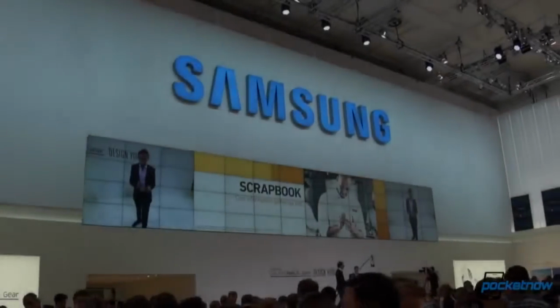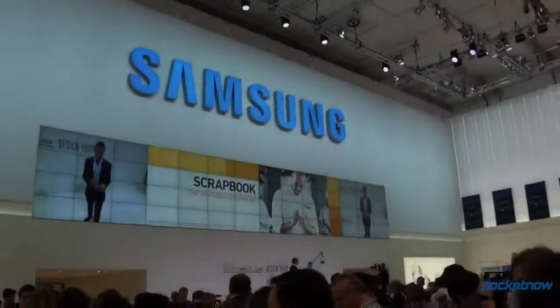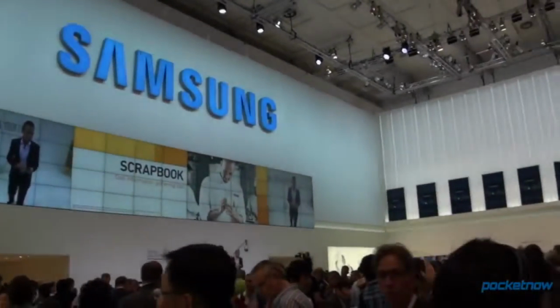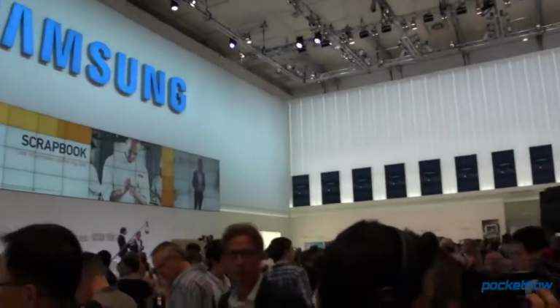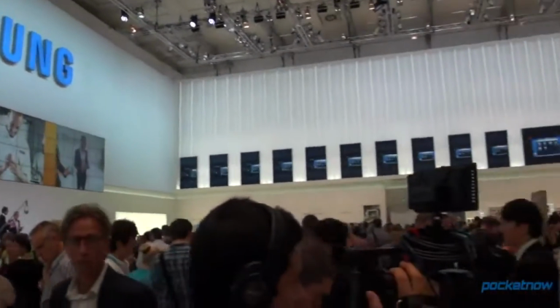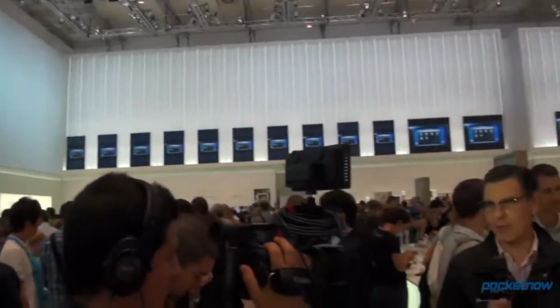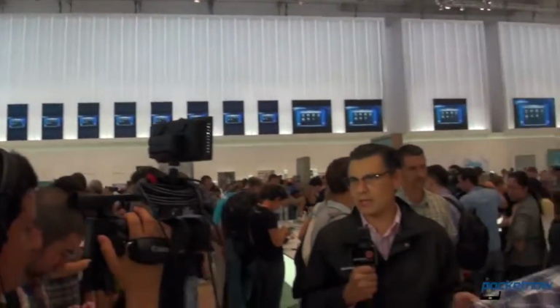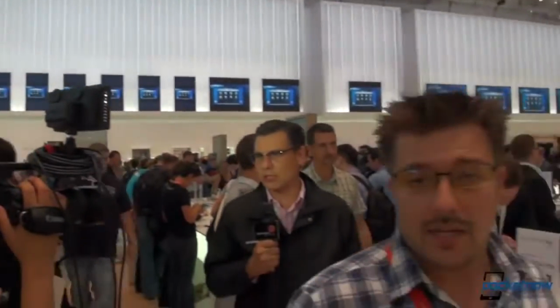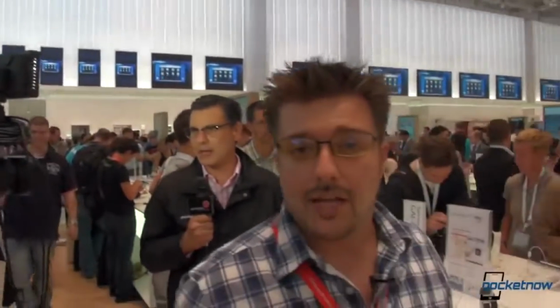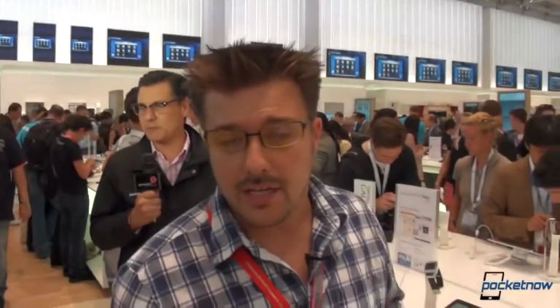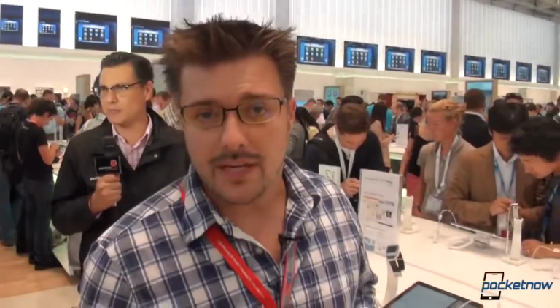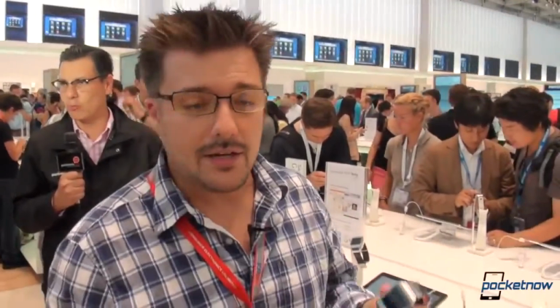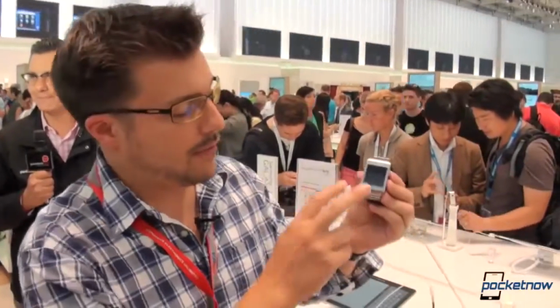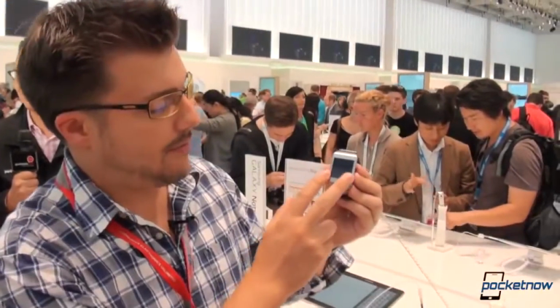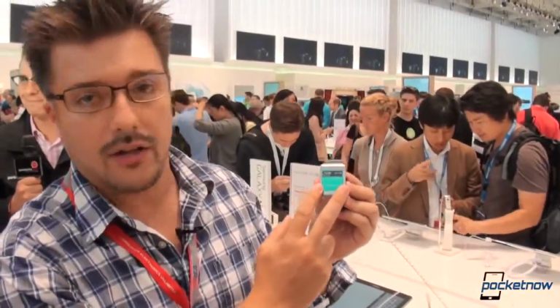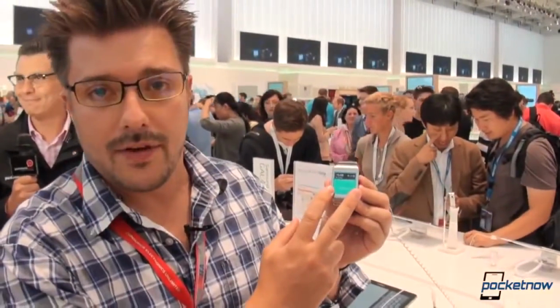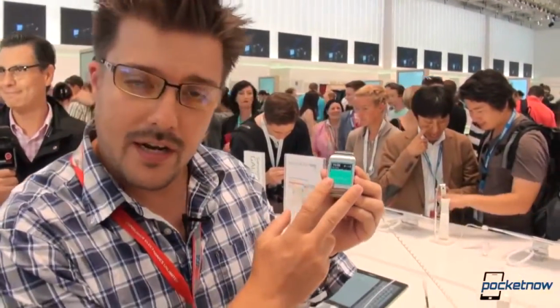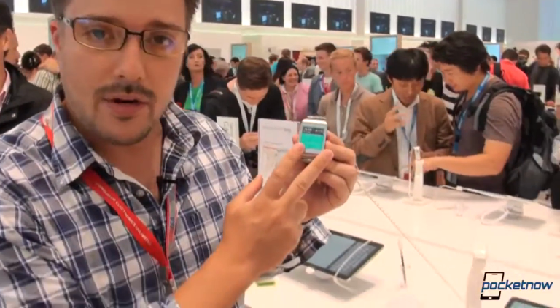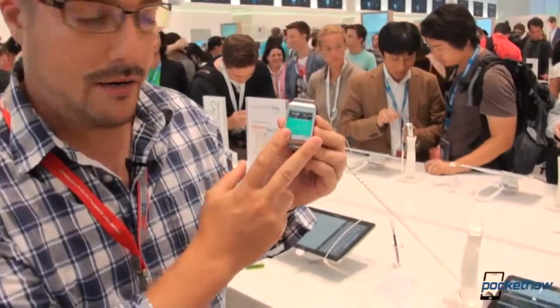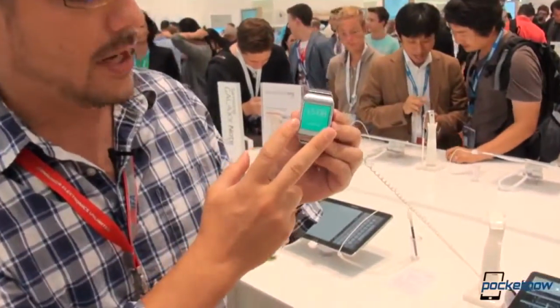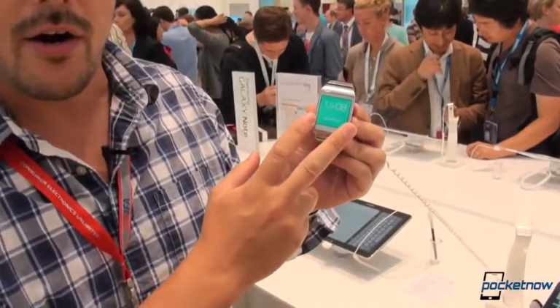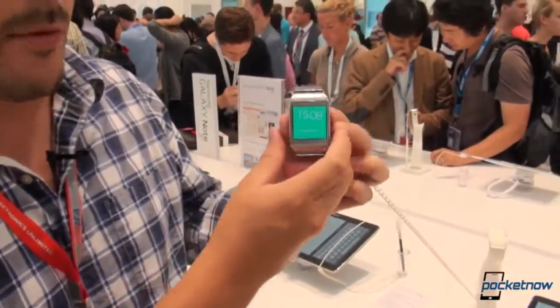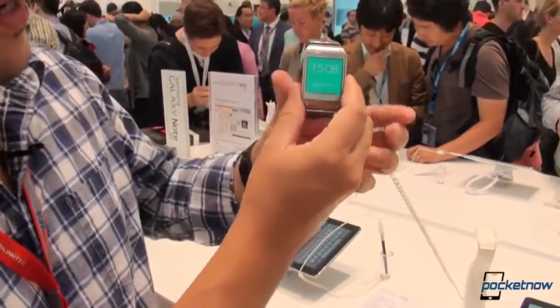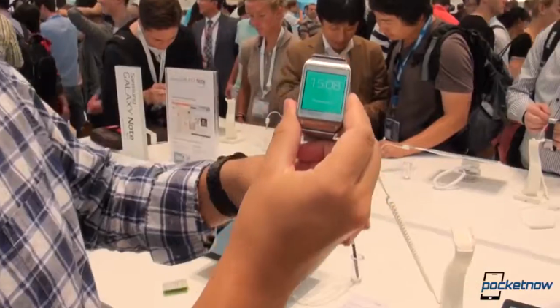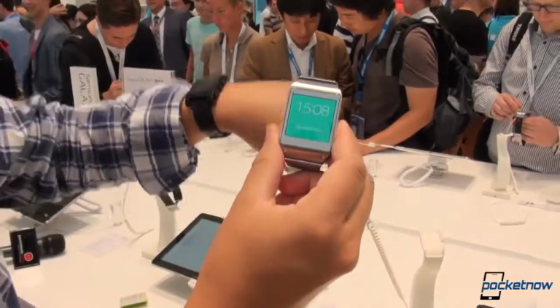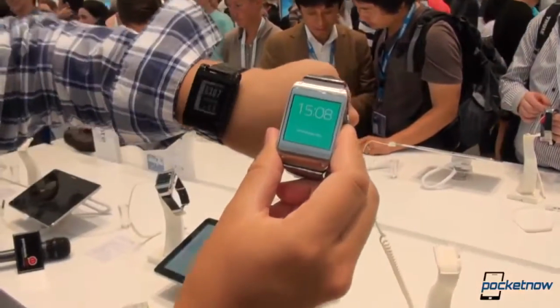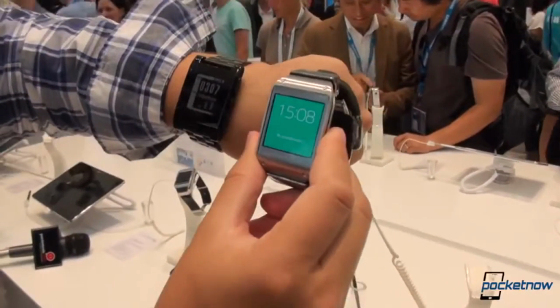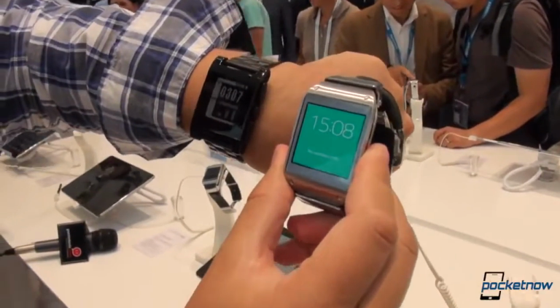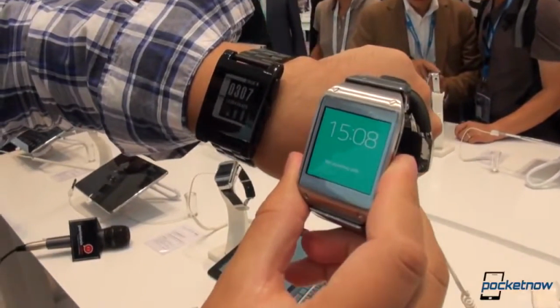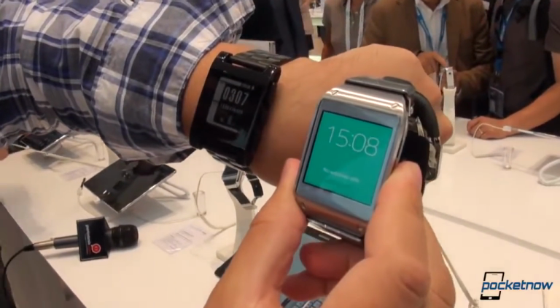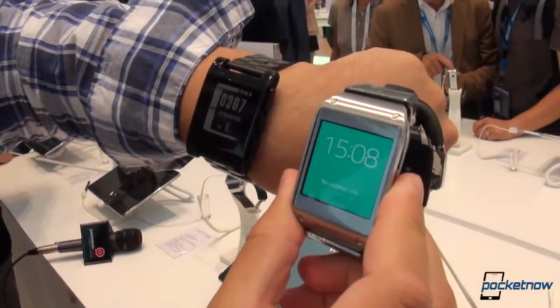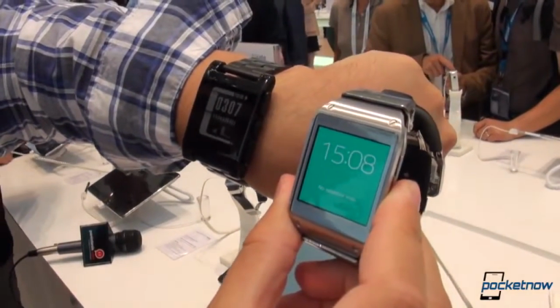Samsung's Galaxy Gear smartwatch. We checked it out yesterday as part of the Galaxy Note 3 reveal and the launch event. We've got another one here. We're not going to put it on our wrist, but we are going to tell you how it compares to the Pebble smartwatch. Let's check it out.